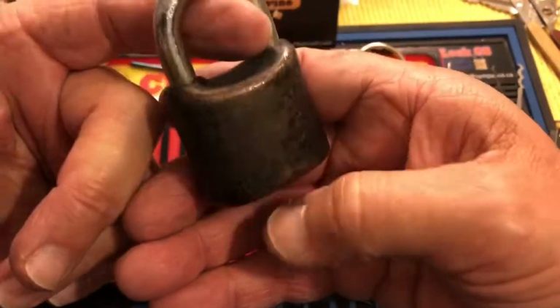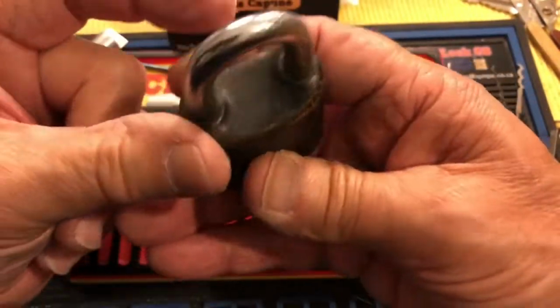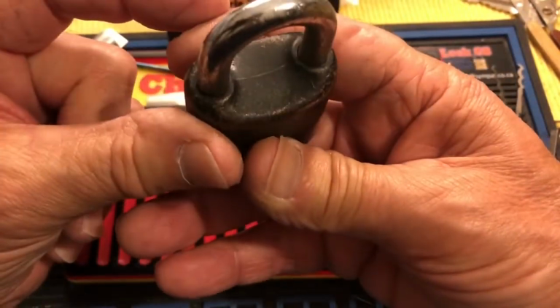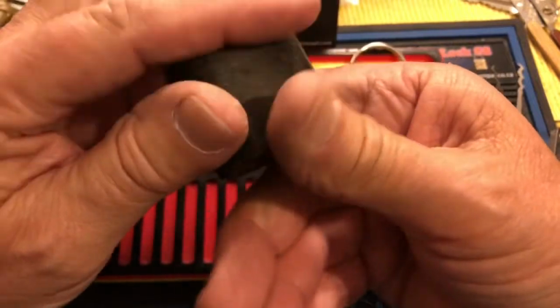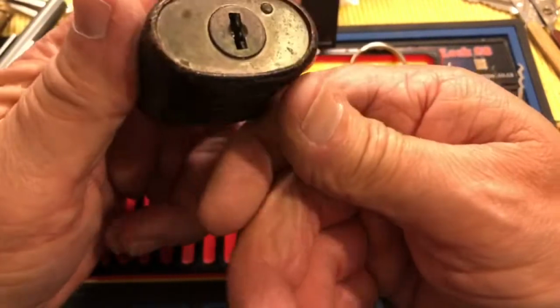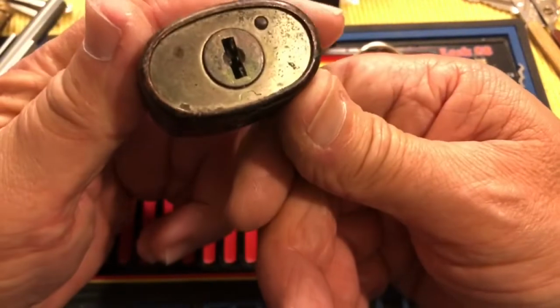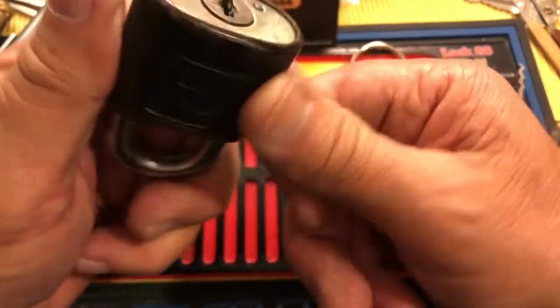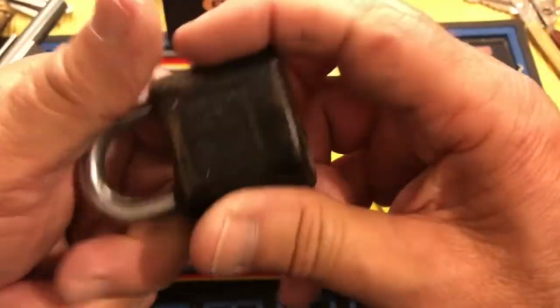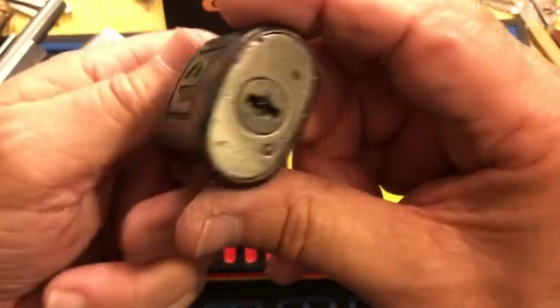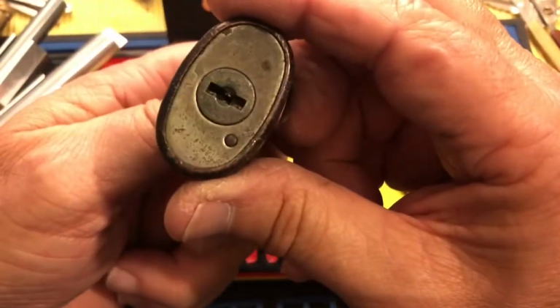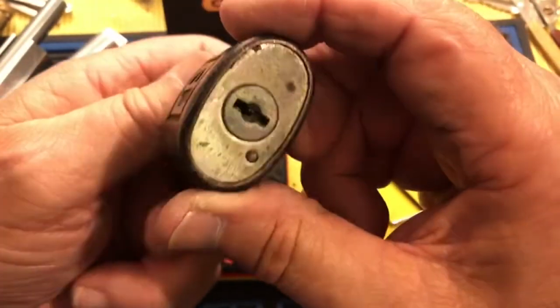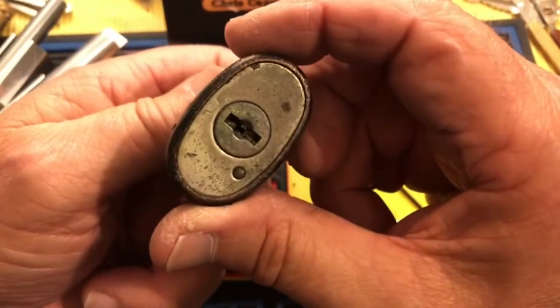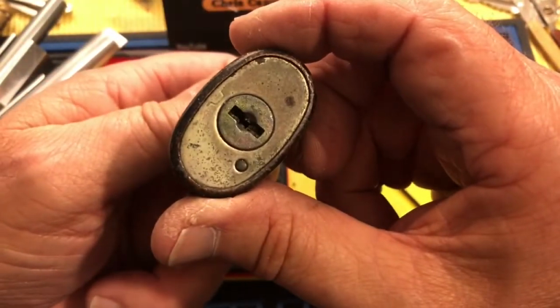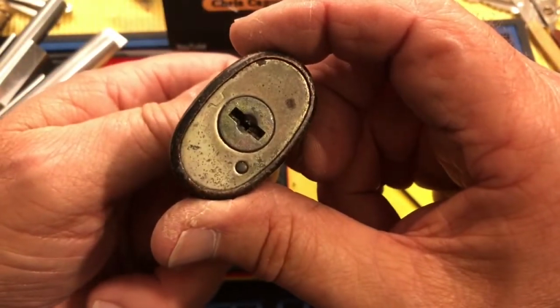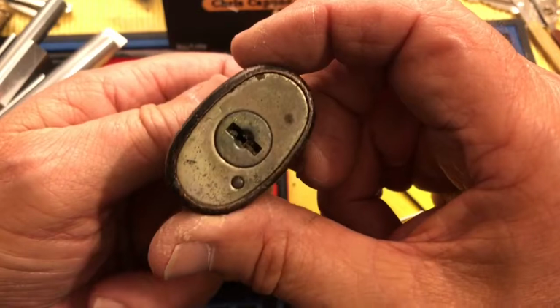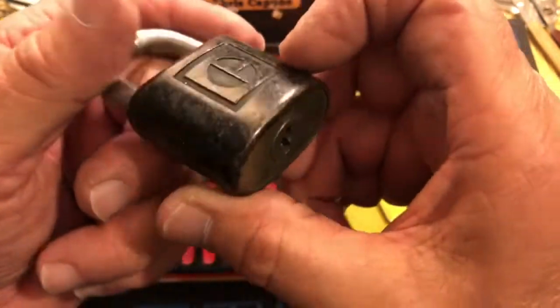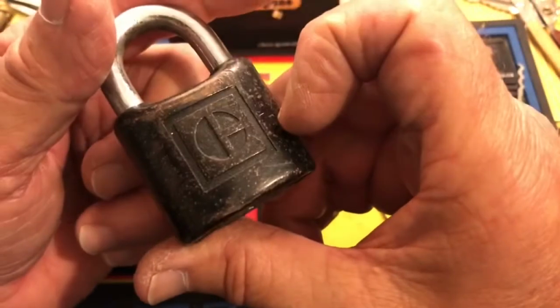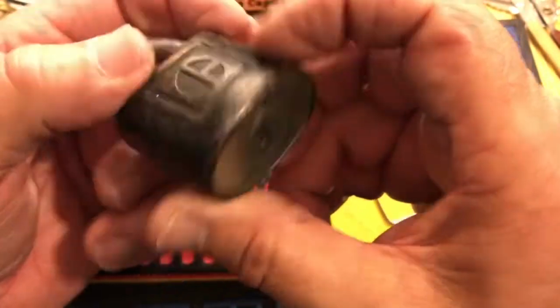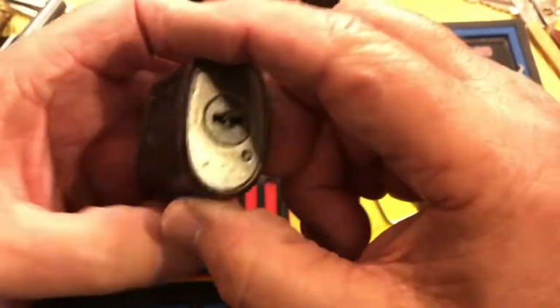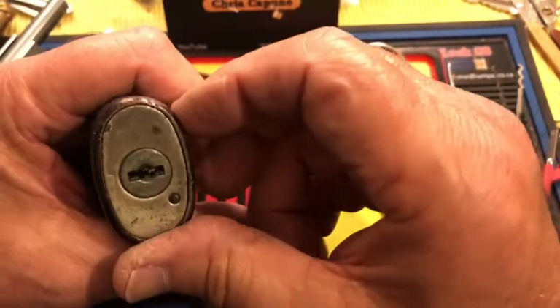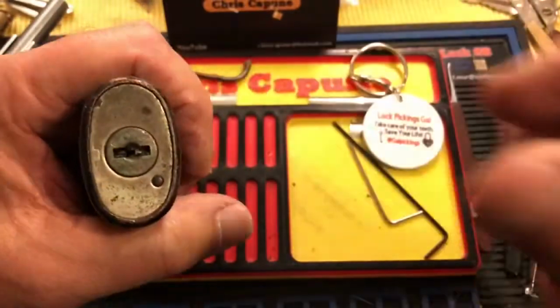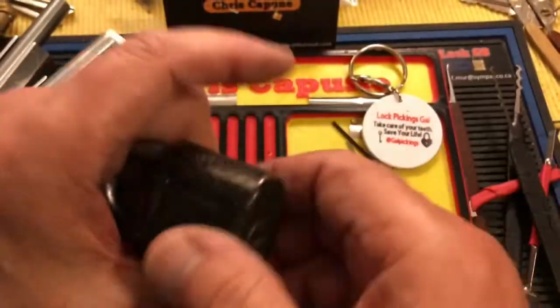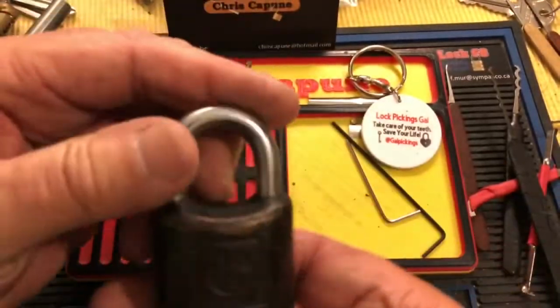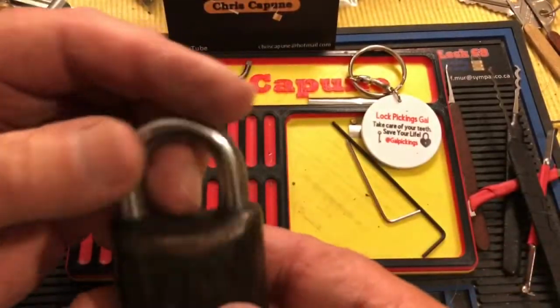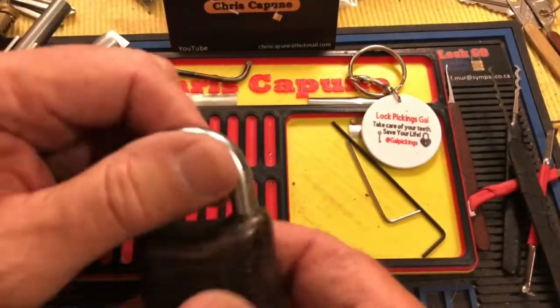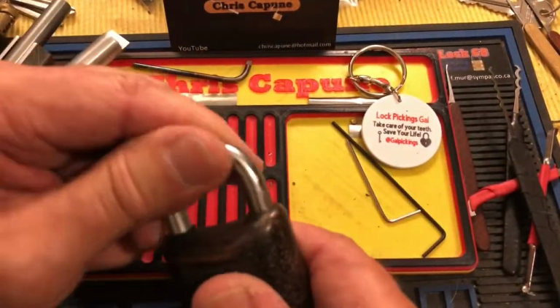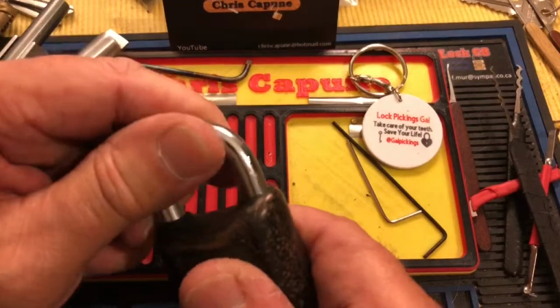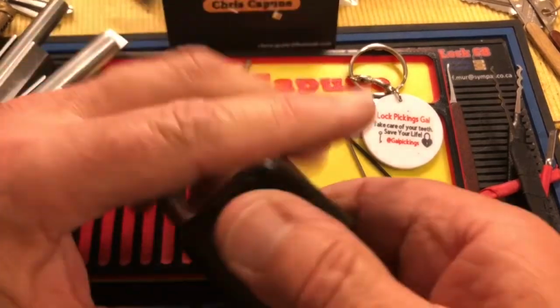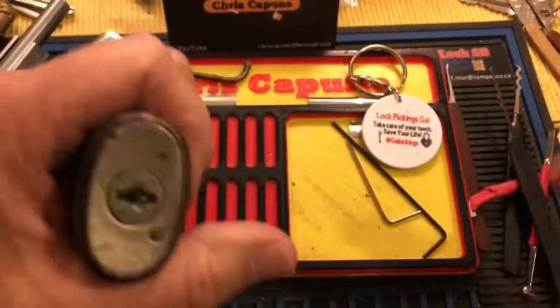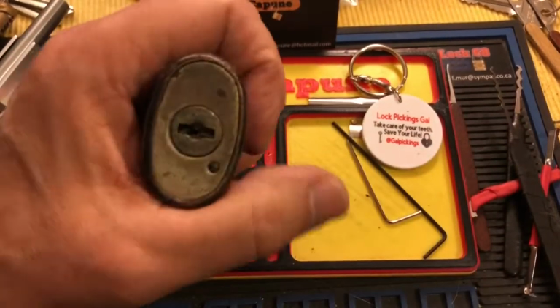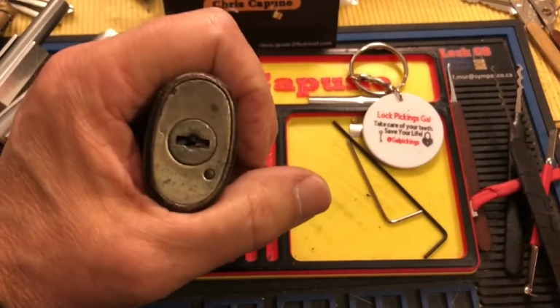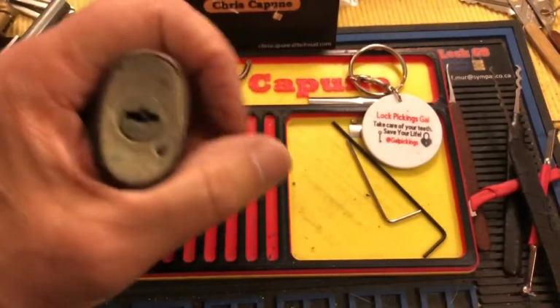It's an oldie. Let's see if I can get it open.